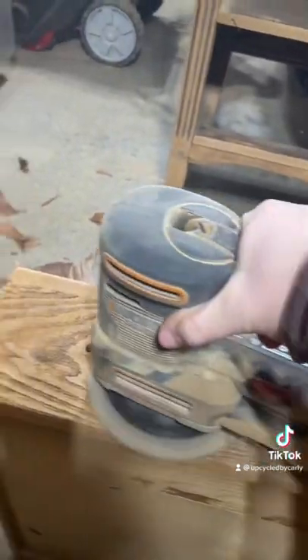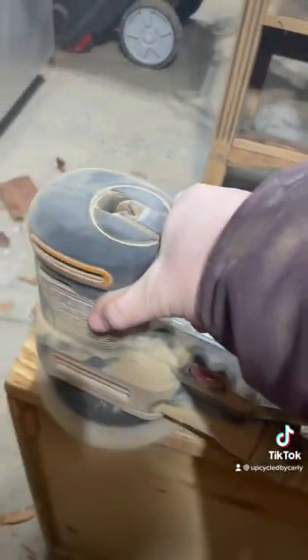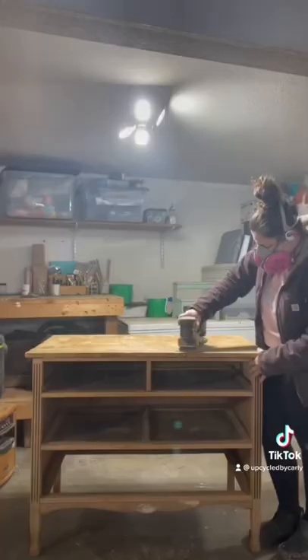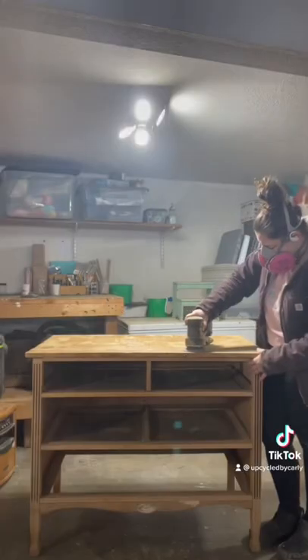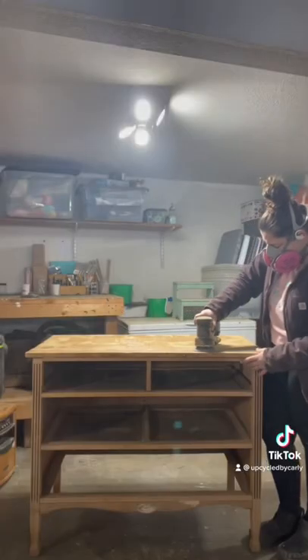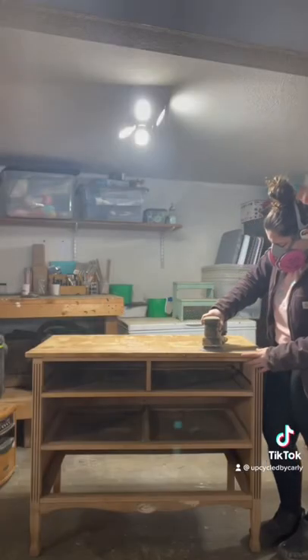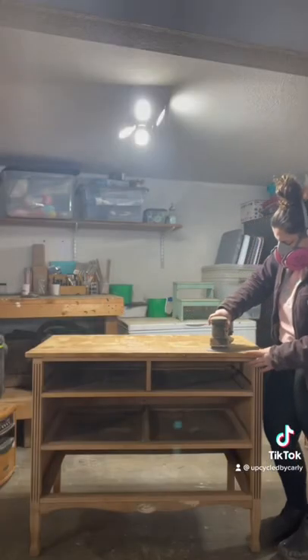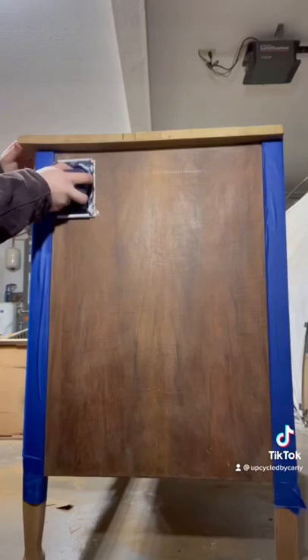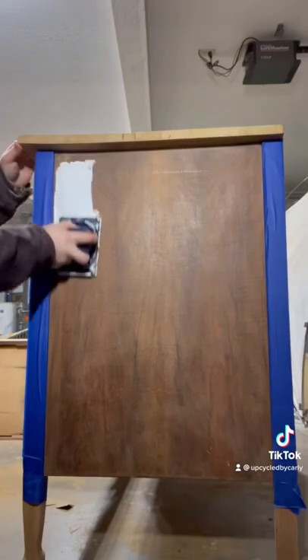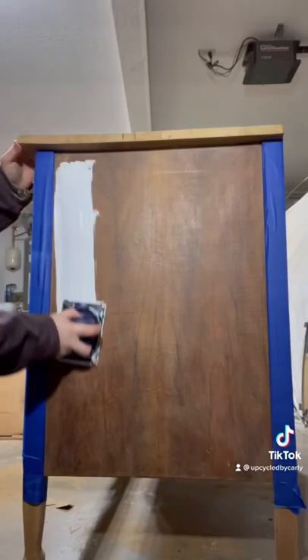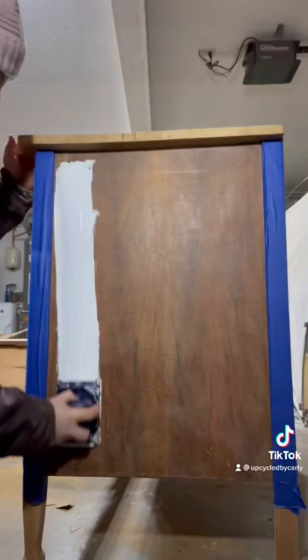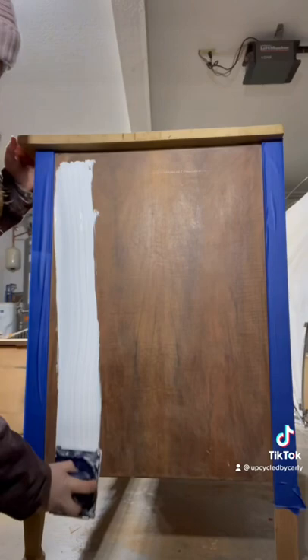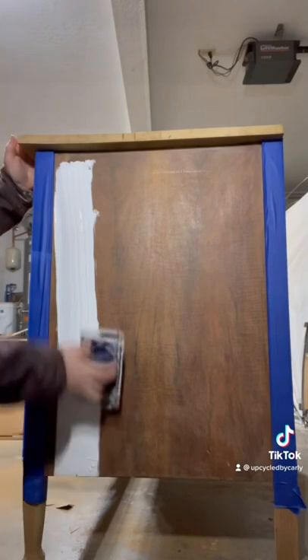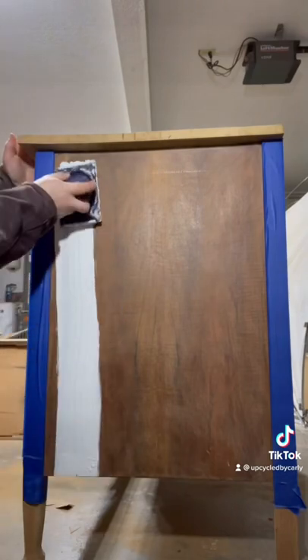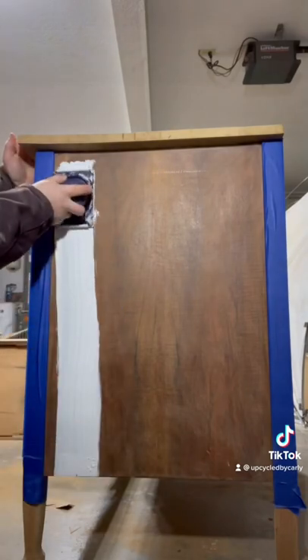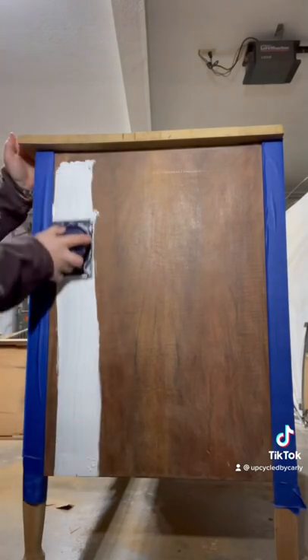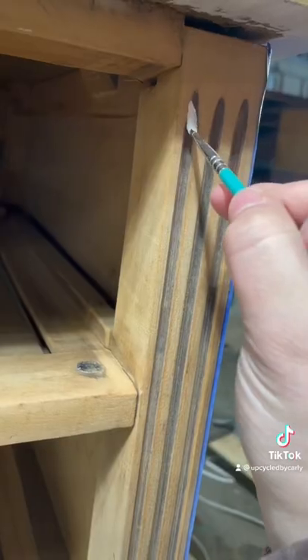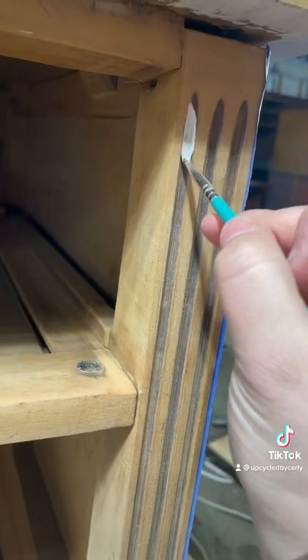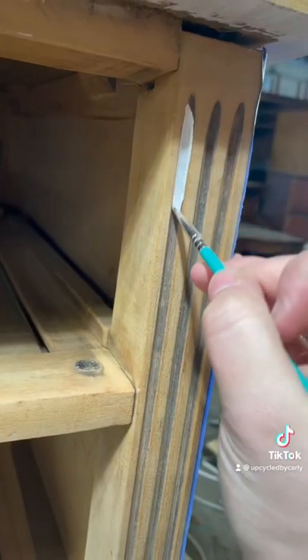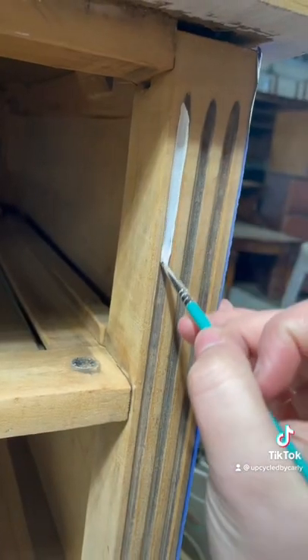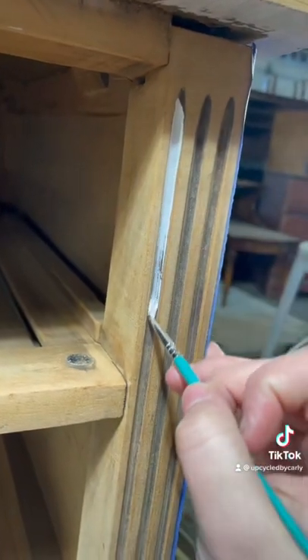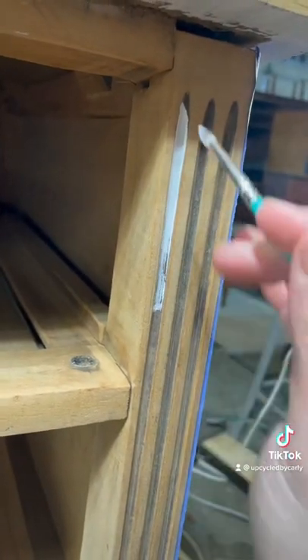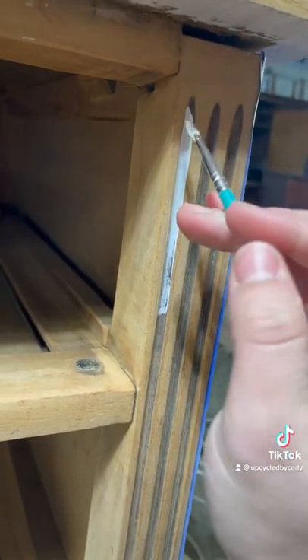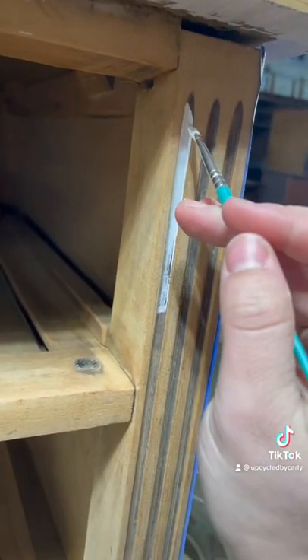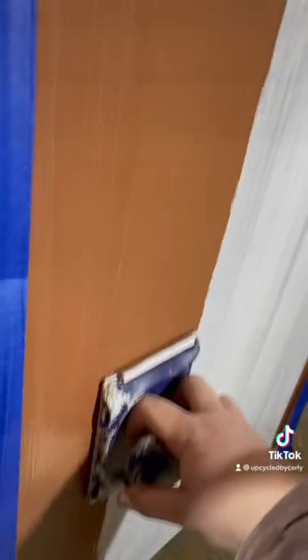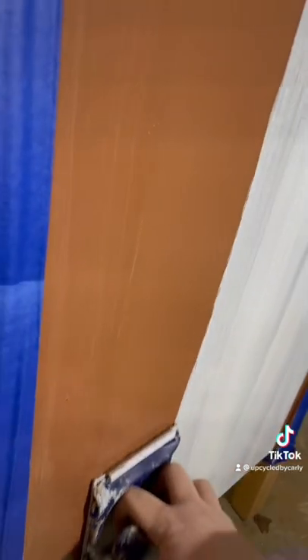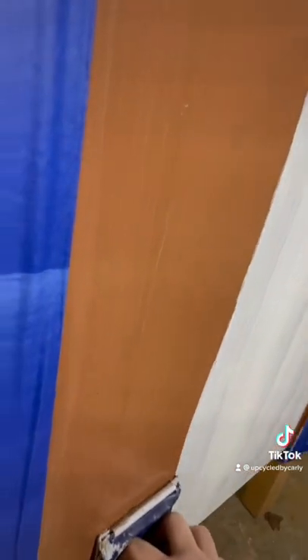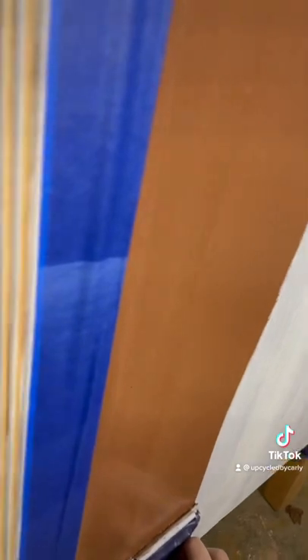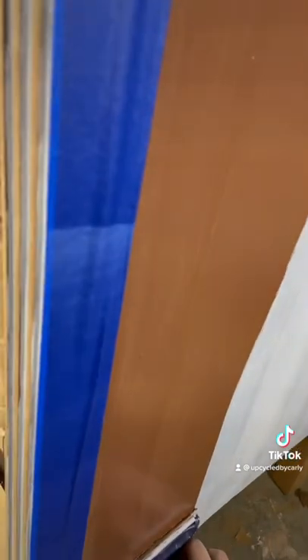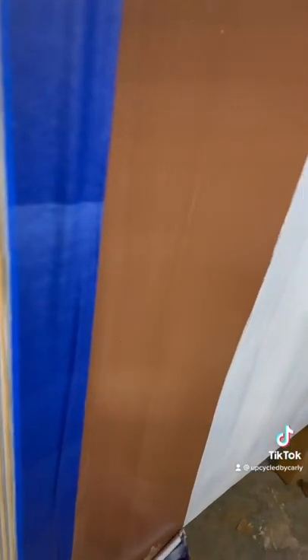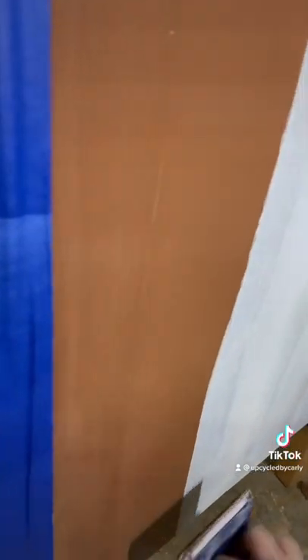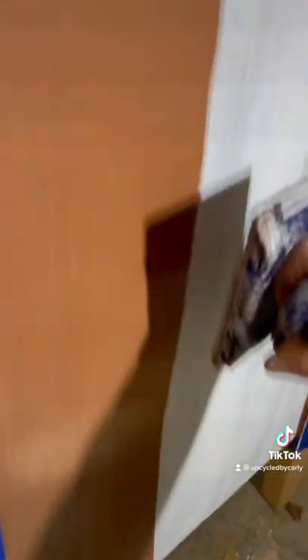I sanded the entire piece down to get rid of the glue resin from the veneer. Then I painted two coats of primer and two coats of the color rust.